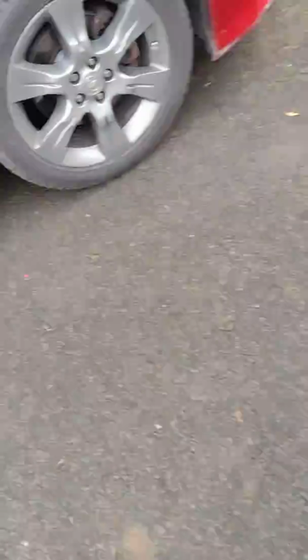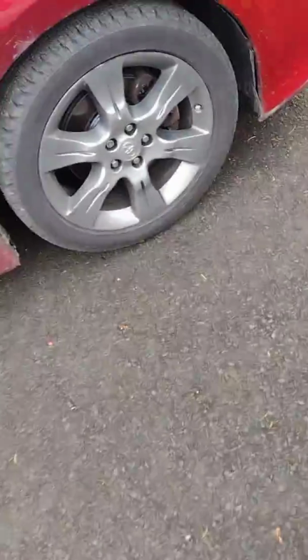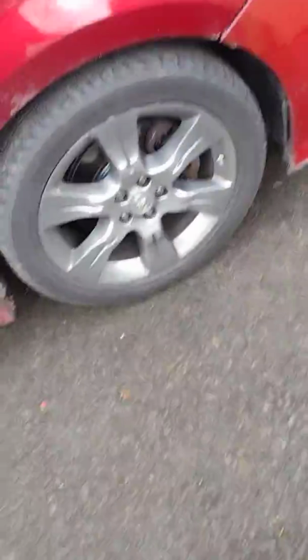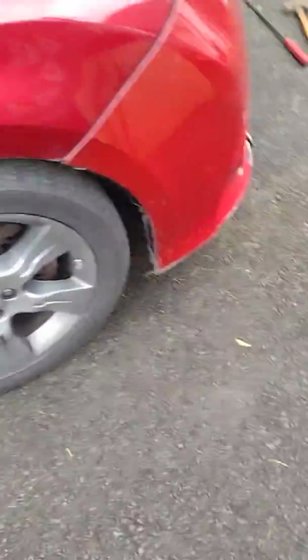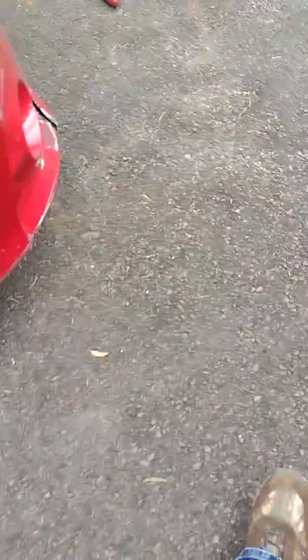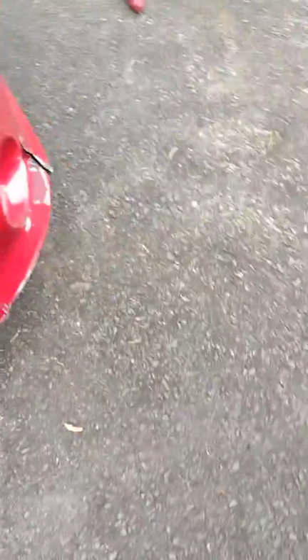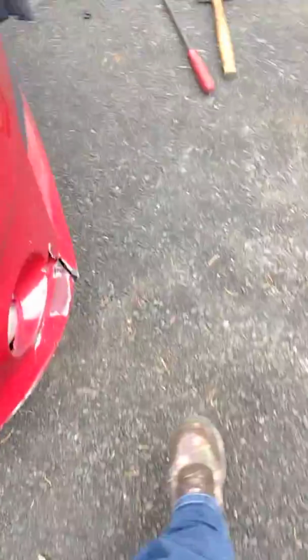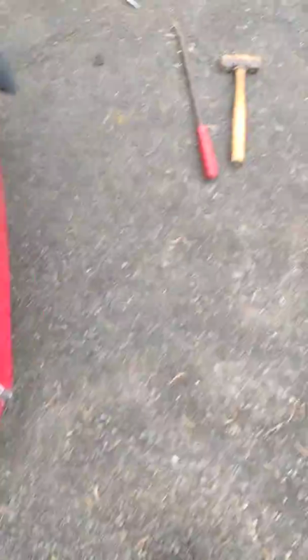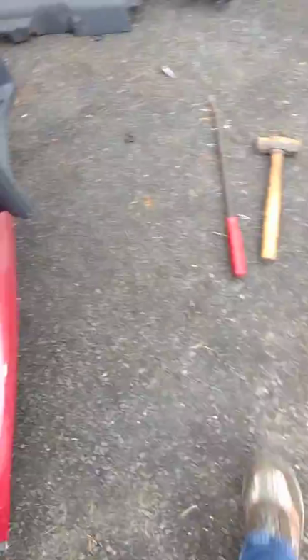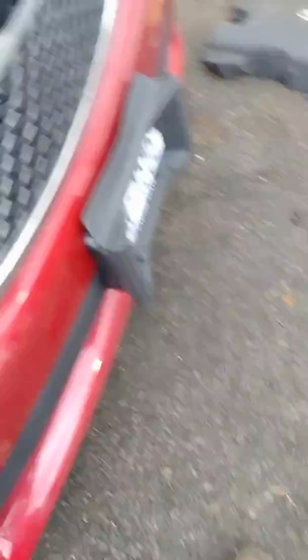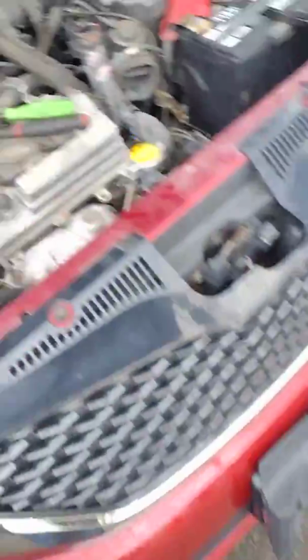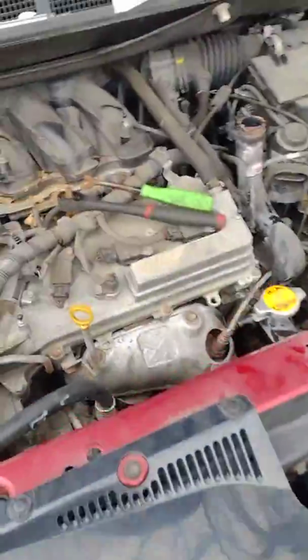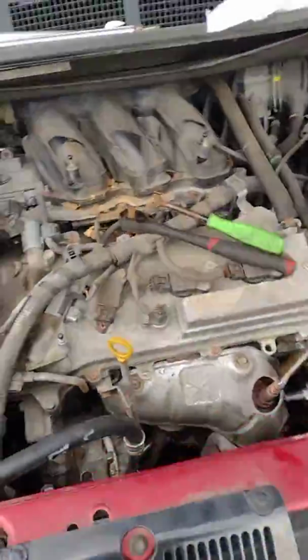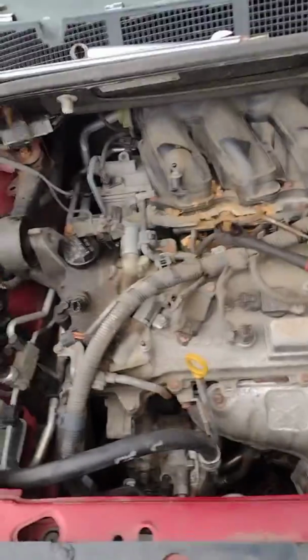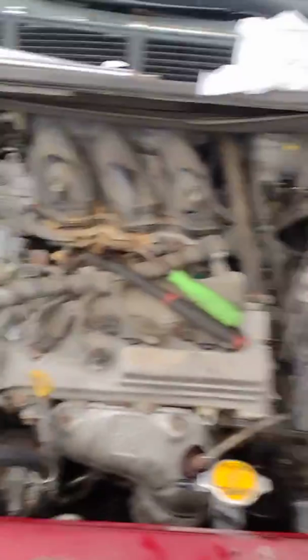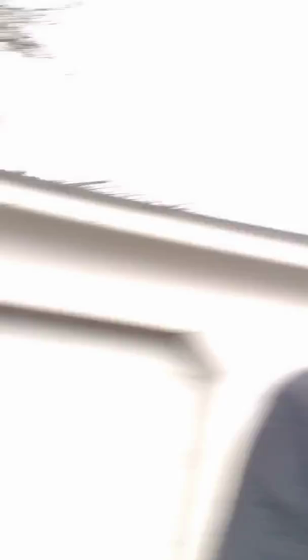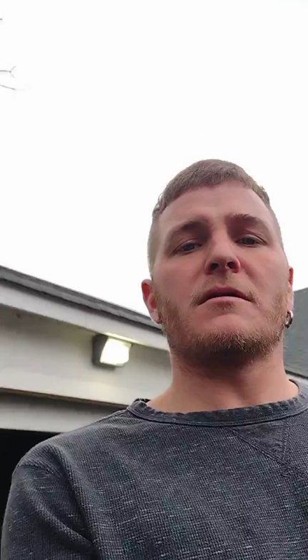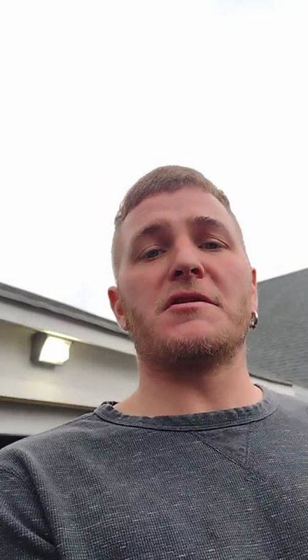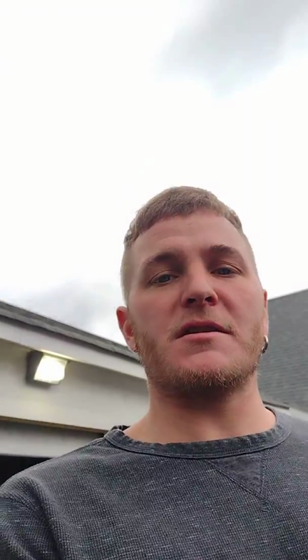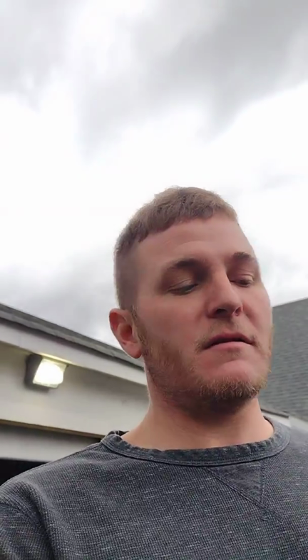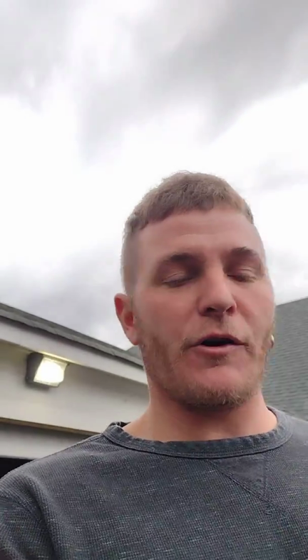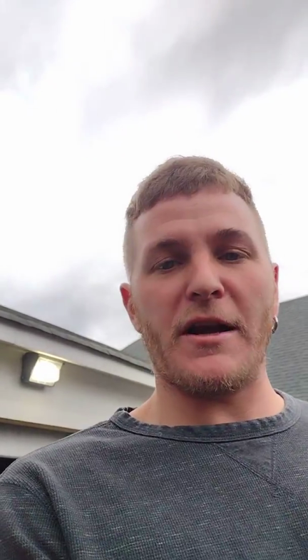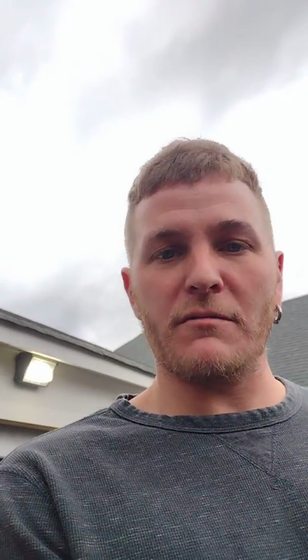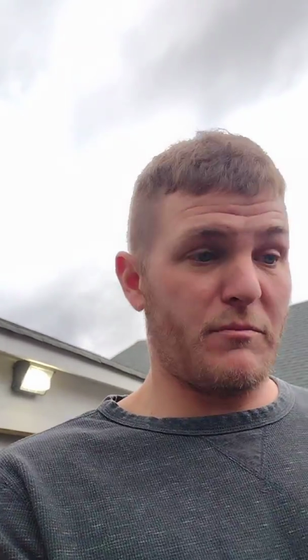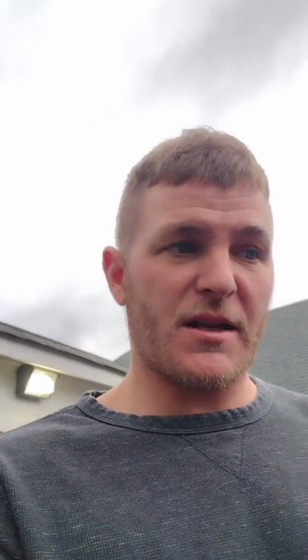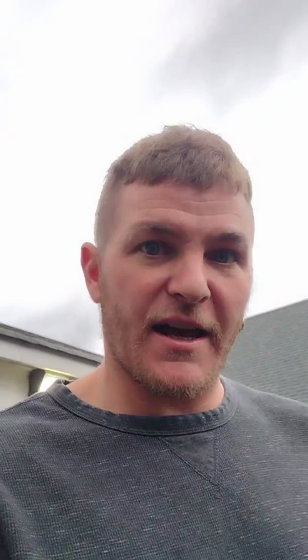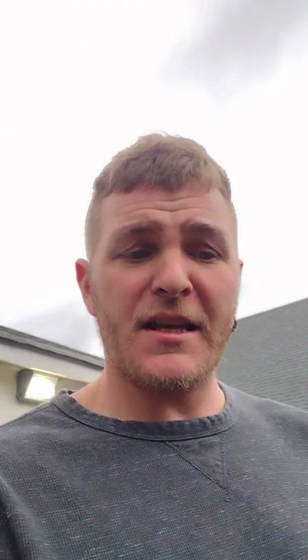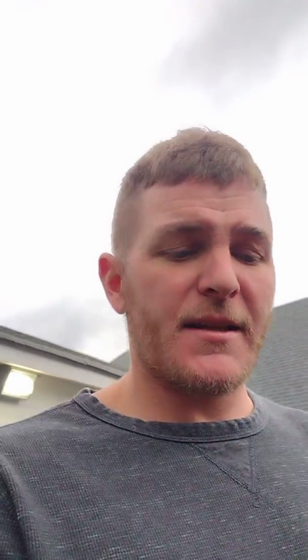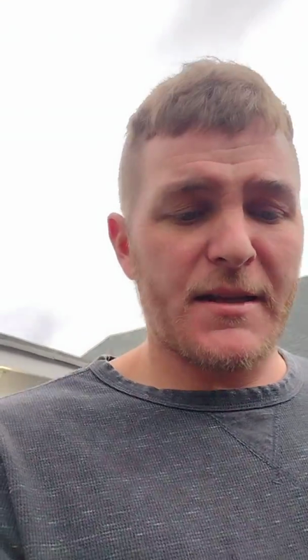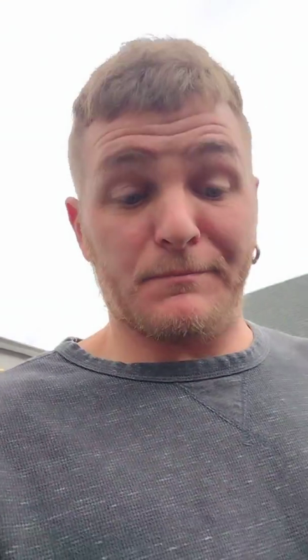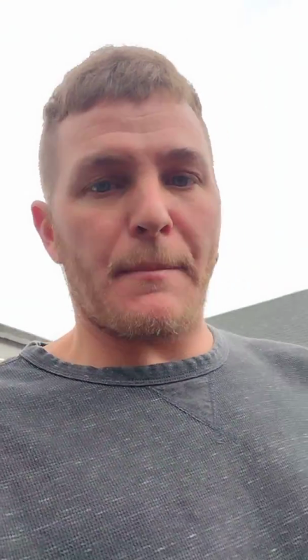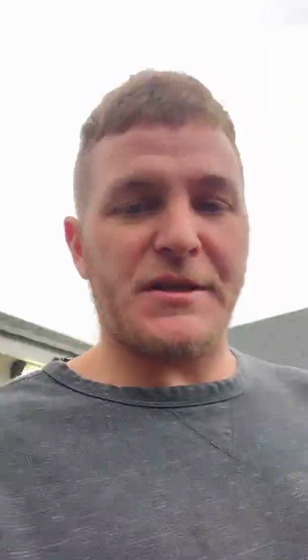Hopefully this helps everyone out. Remember, this is a 2014 Toyota Sienna. Grease Junkie Steve helping you out best I can. Peace.